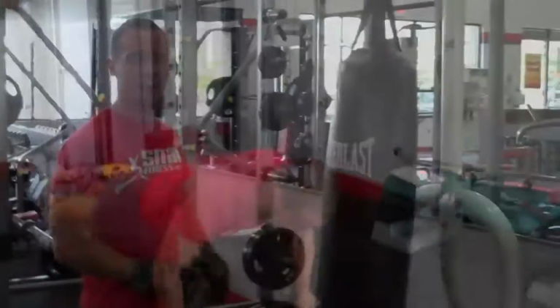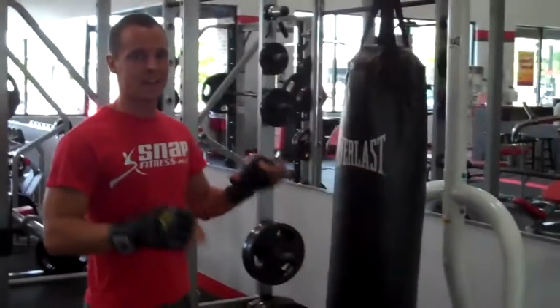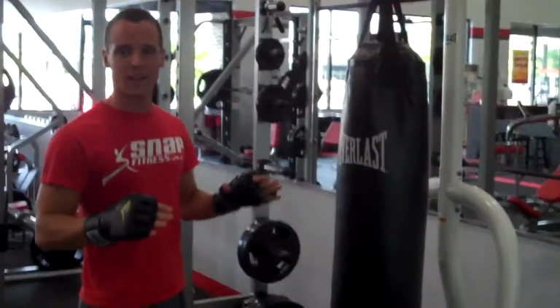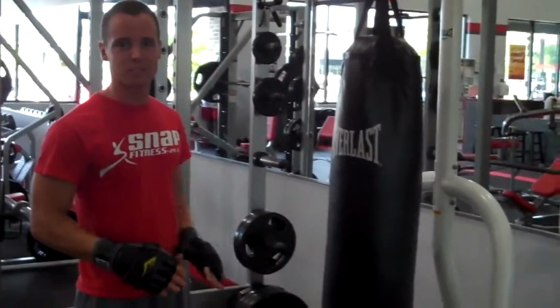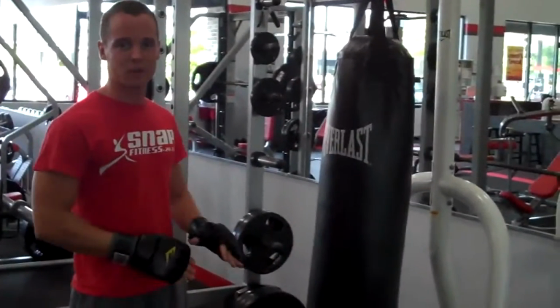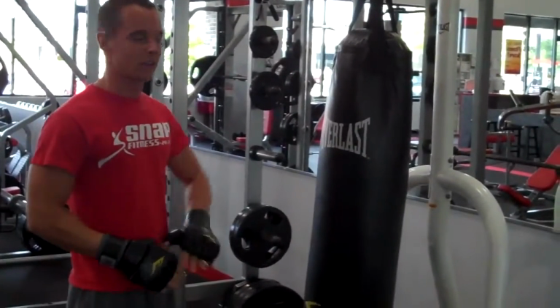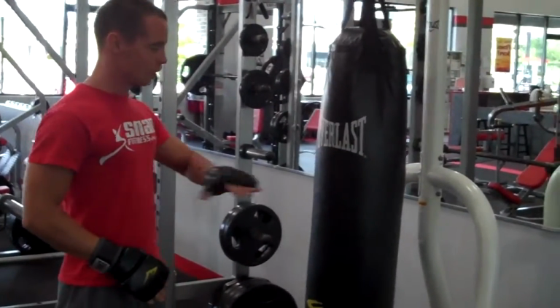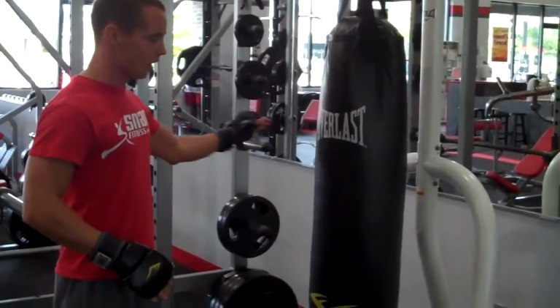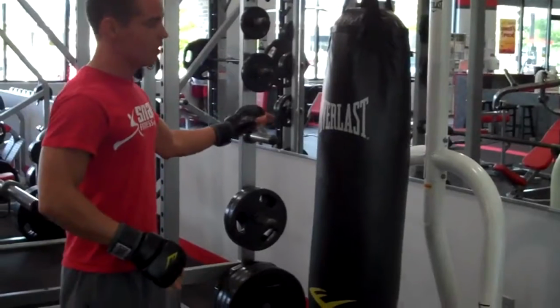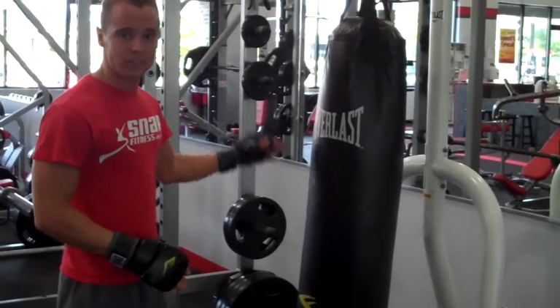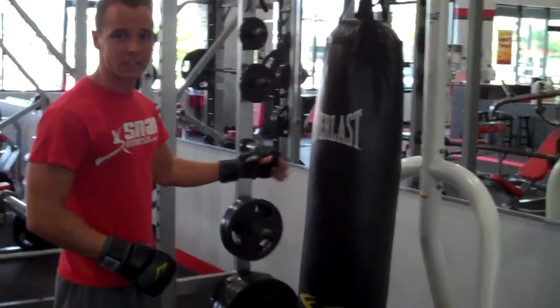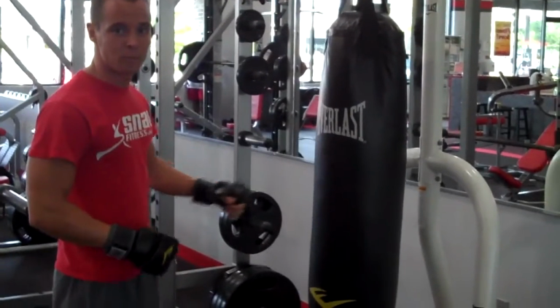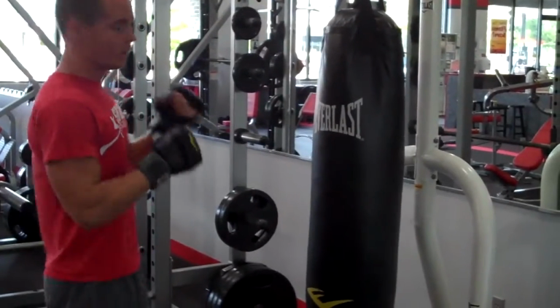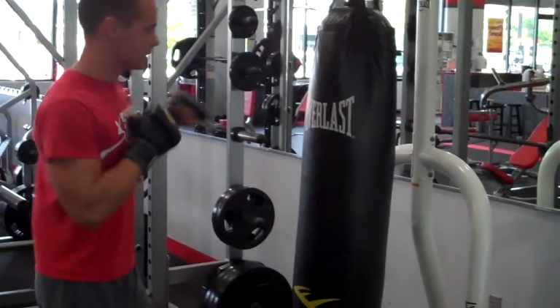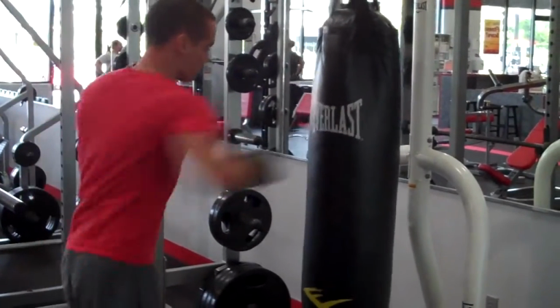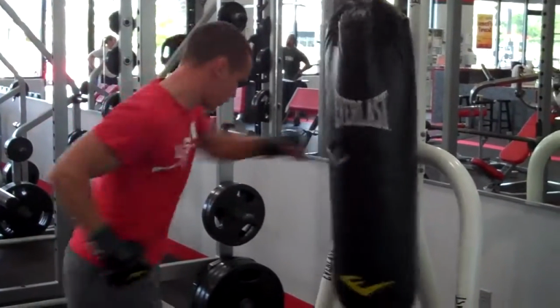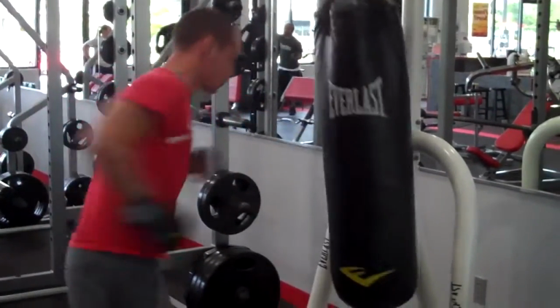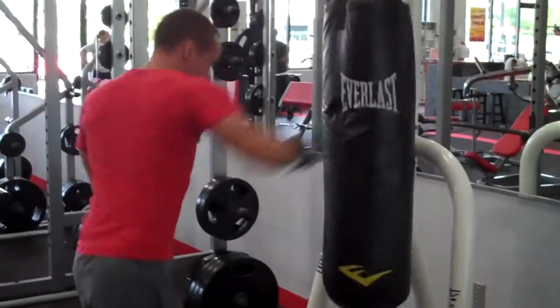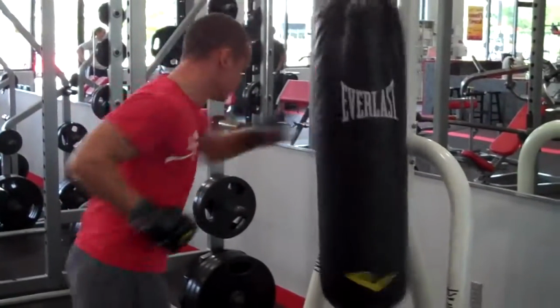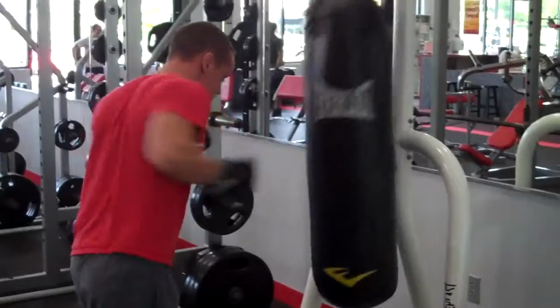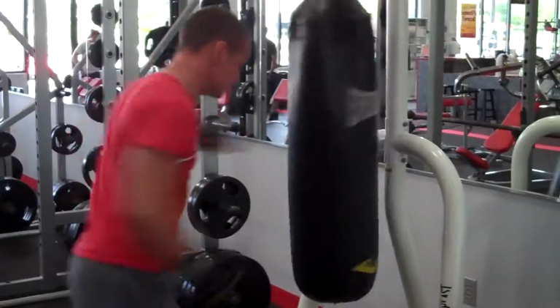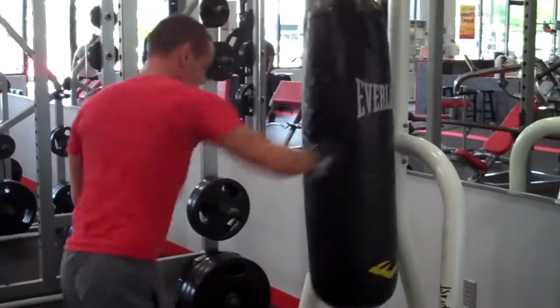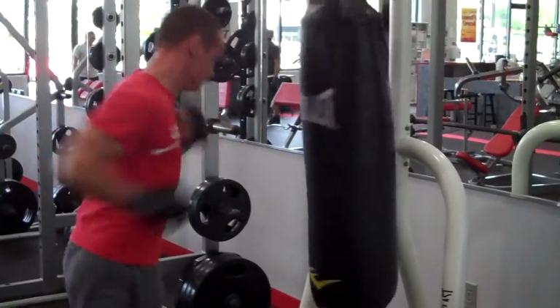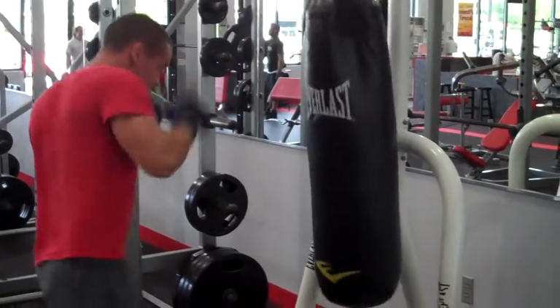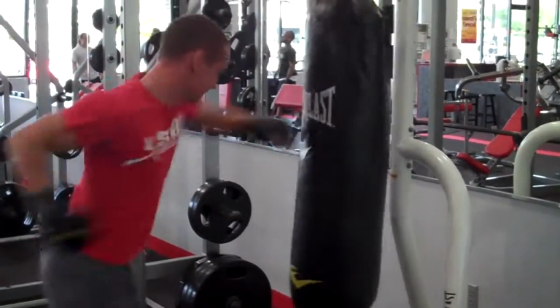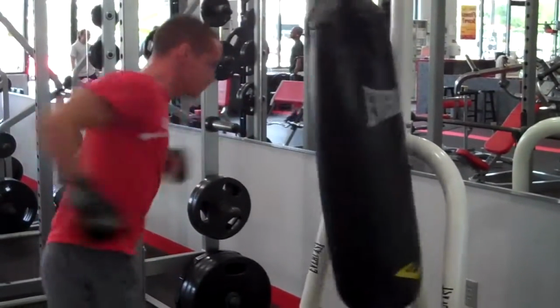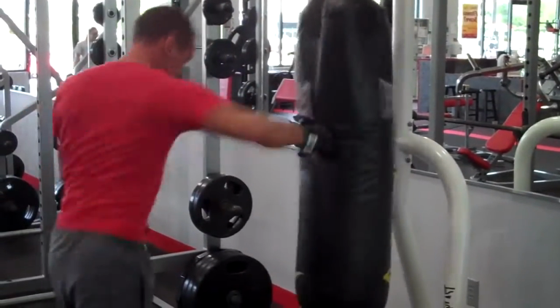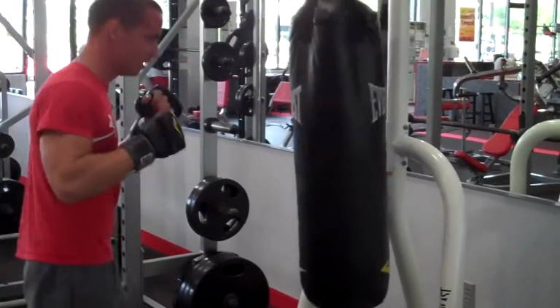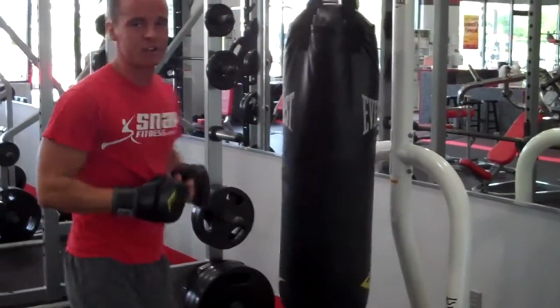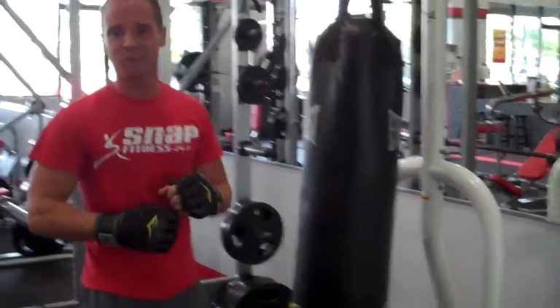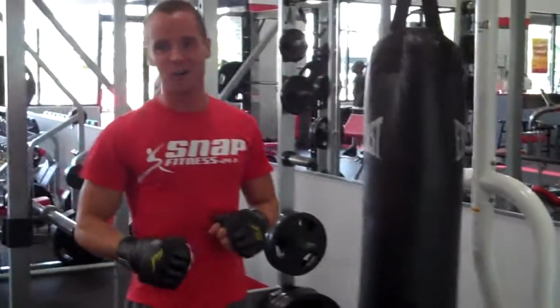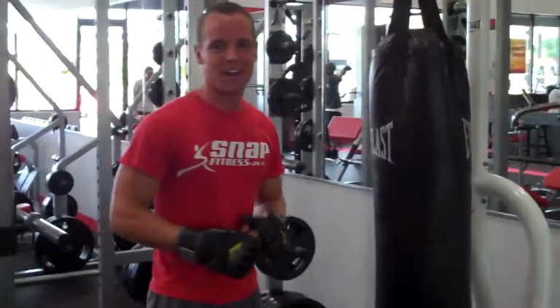All right, guys, last but not least is your bag work. You're going to go all out, 45 seconds to a minute, mixing it up in between the round. Try not to put any holes in the bag.